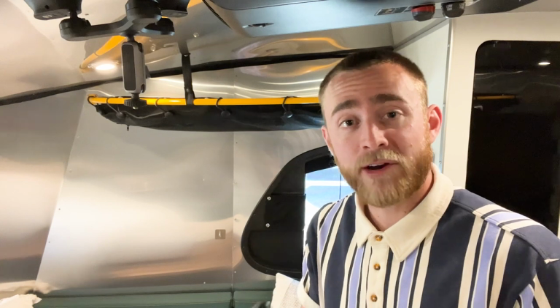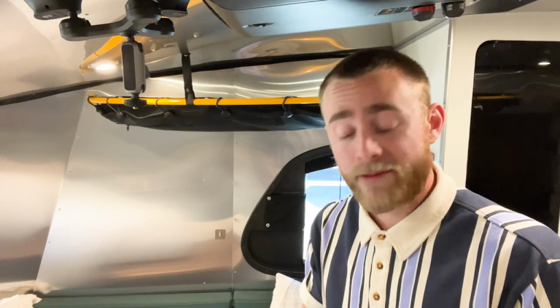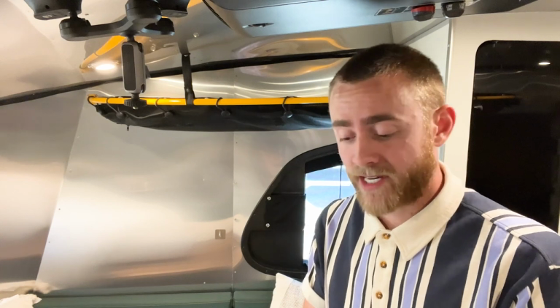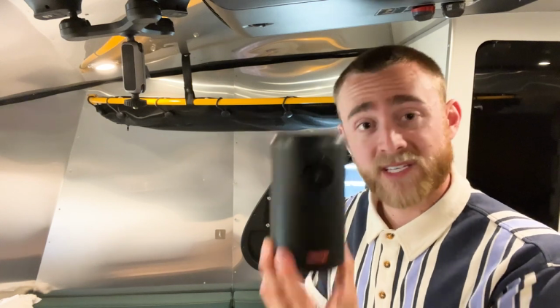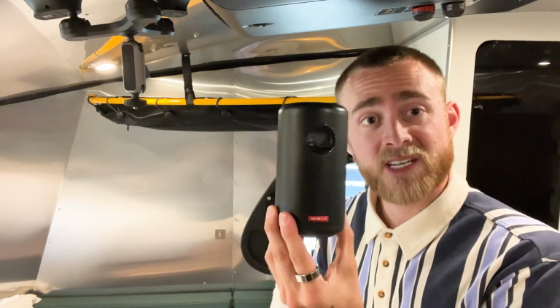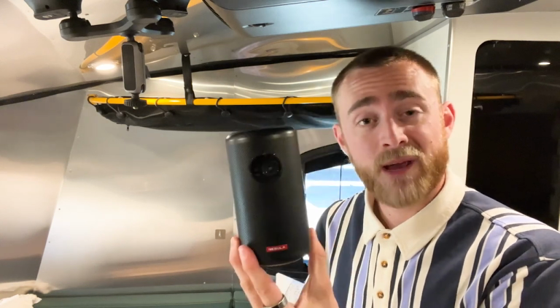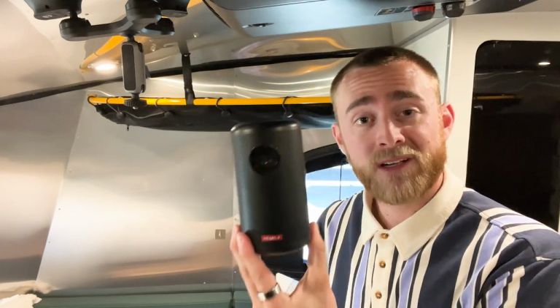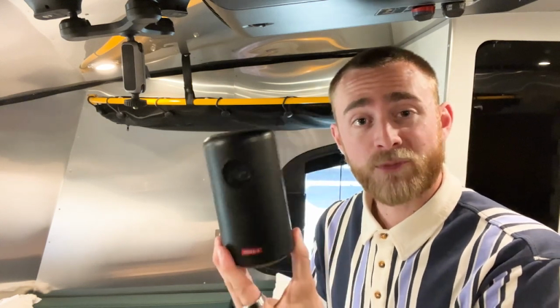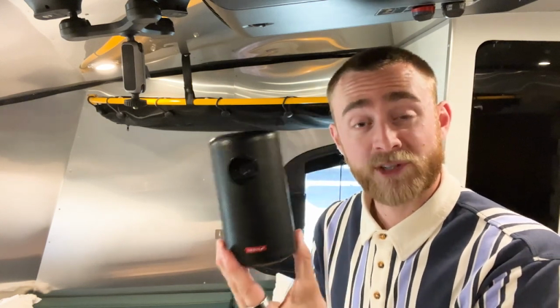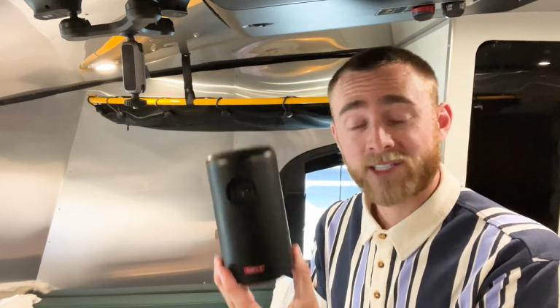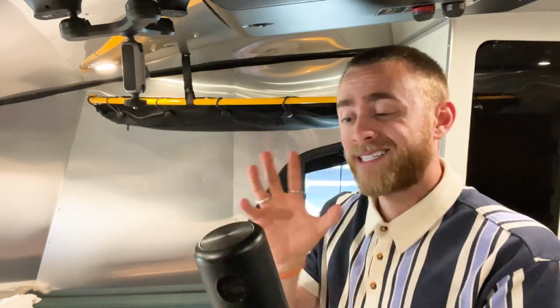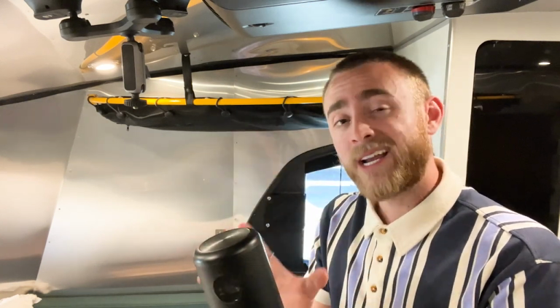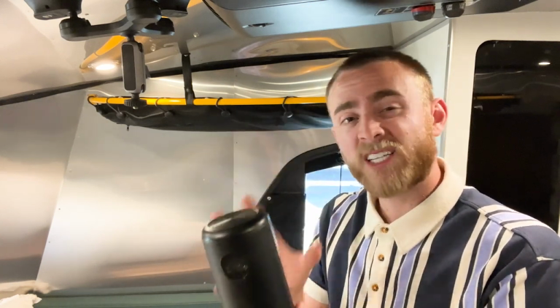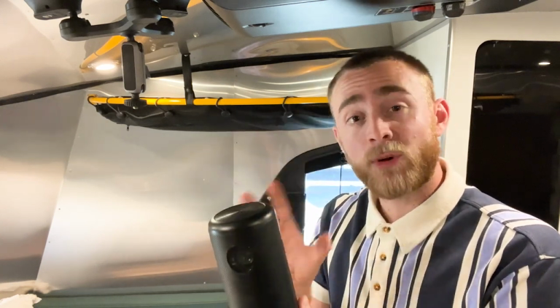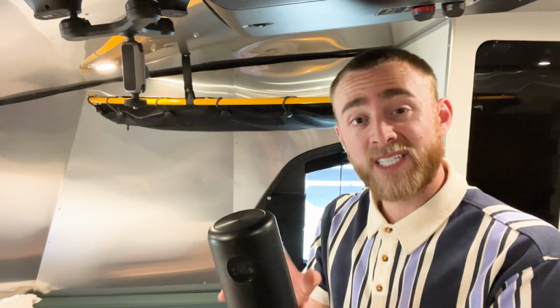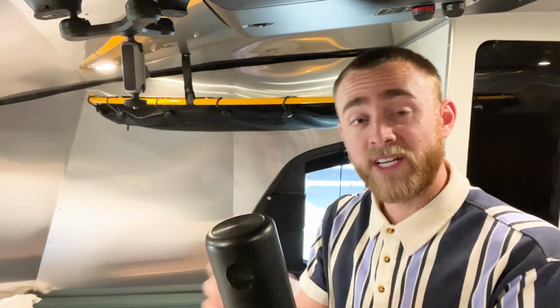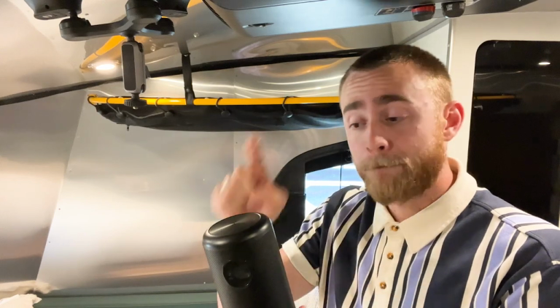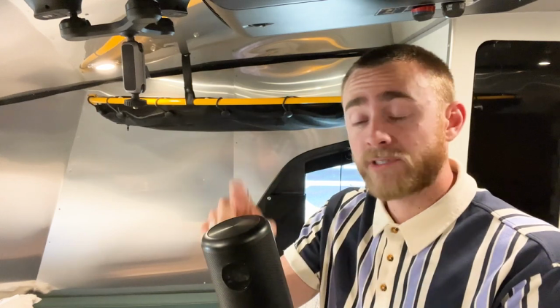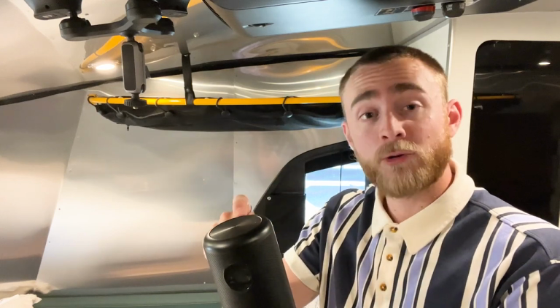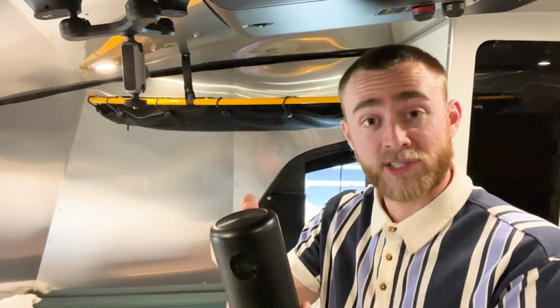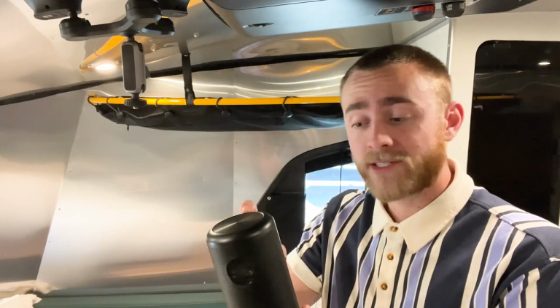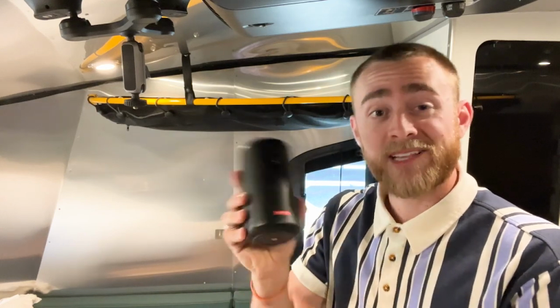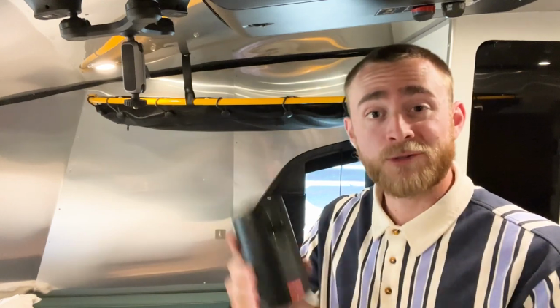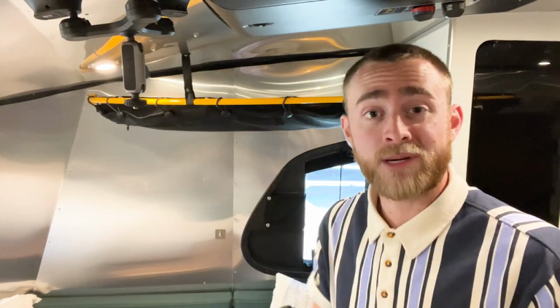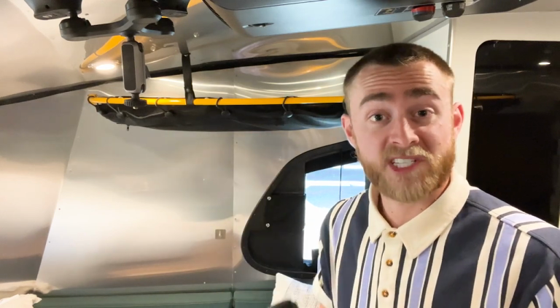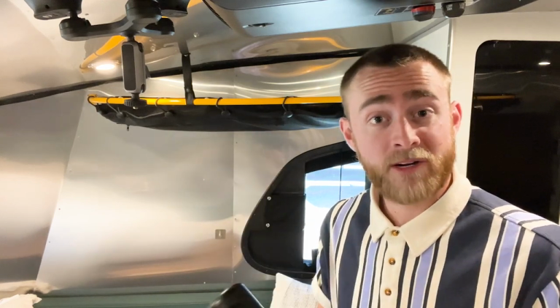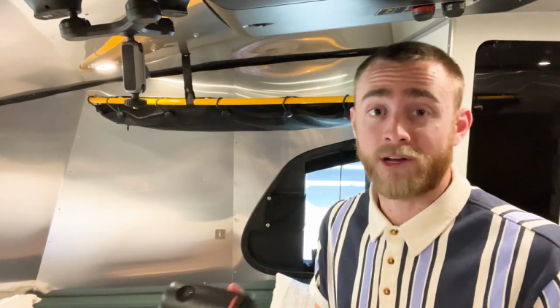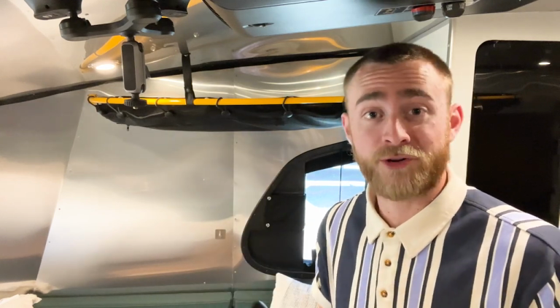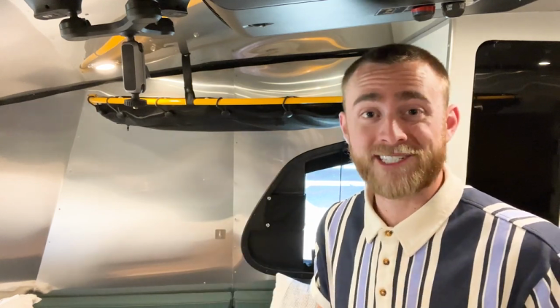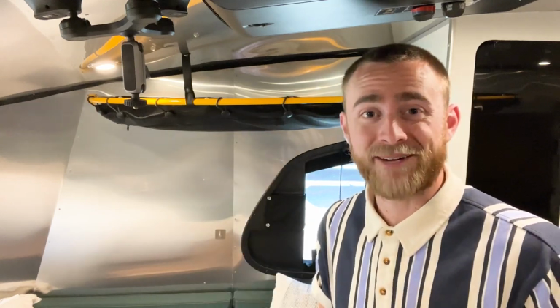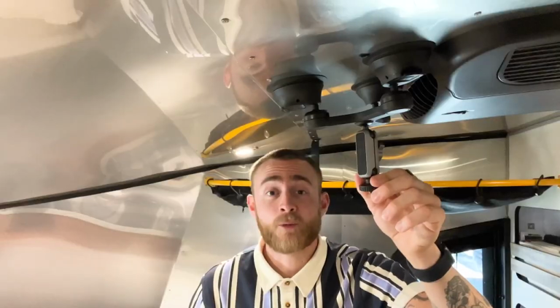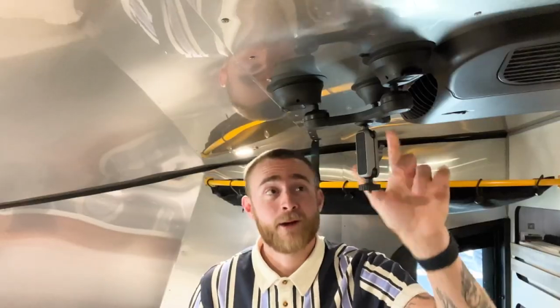The main piece of our entertainment setup is this Nebula smart projector. It's kind of like a smart TV built into a projector, and this thing also doubles as a speaker. I'll show you how we set it up.